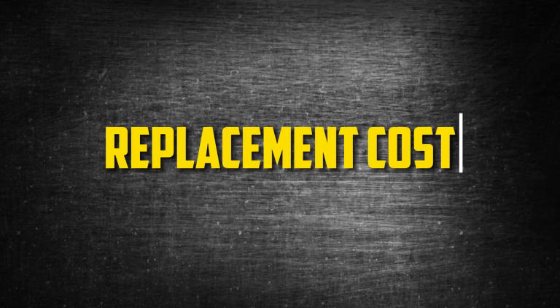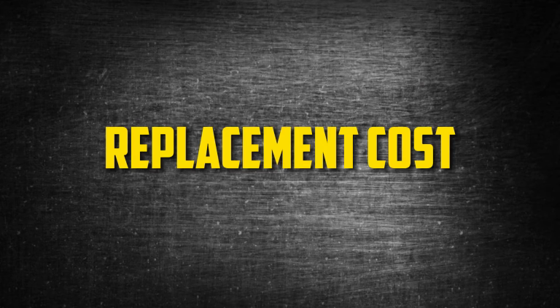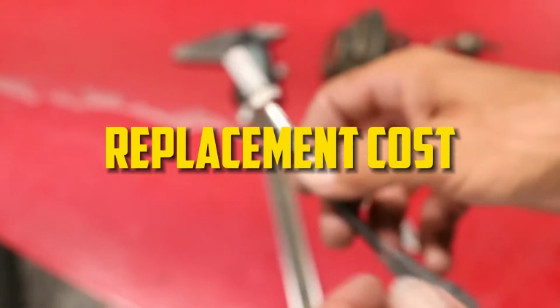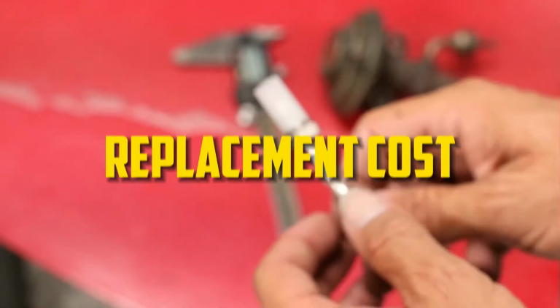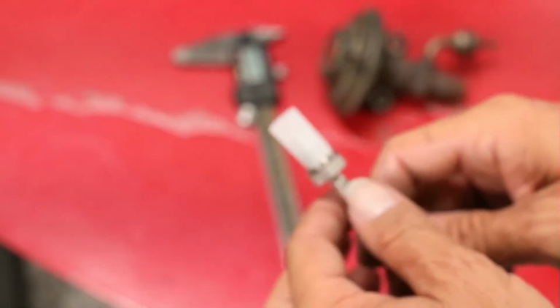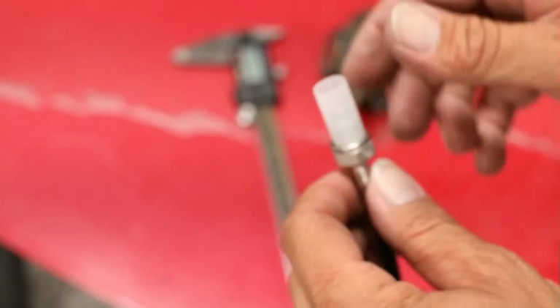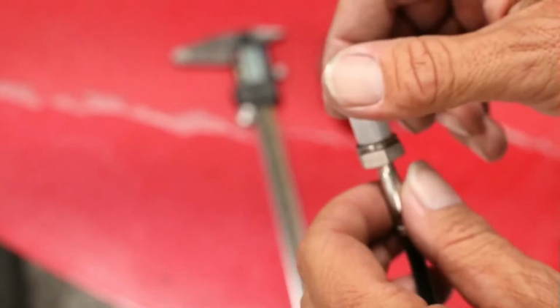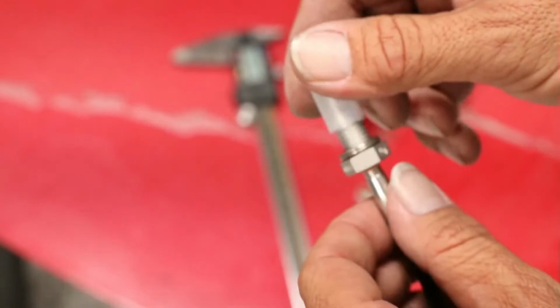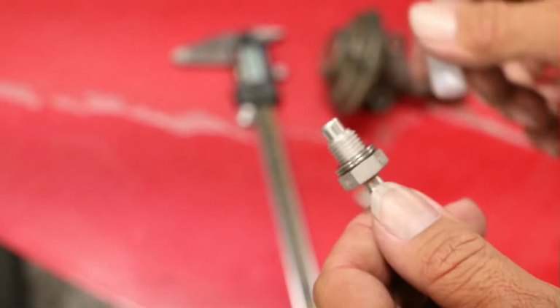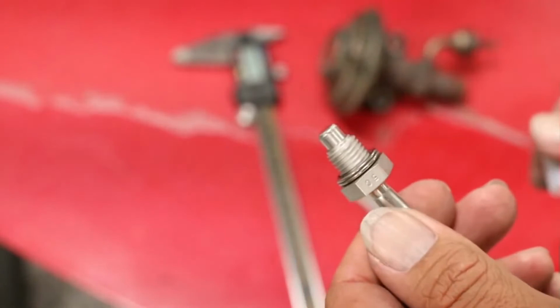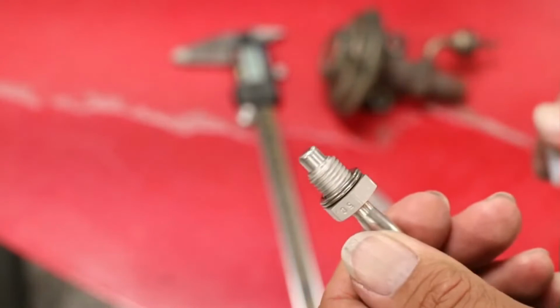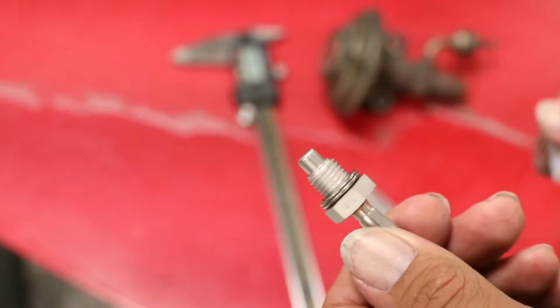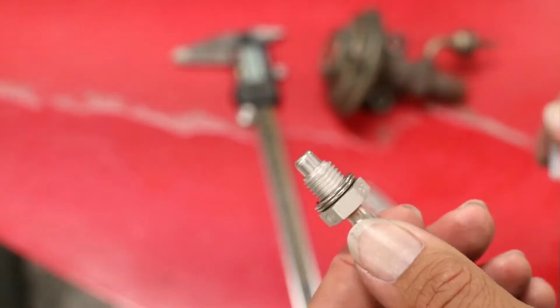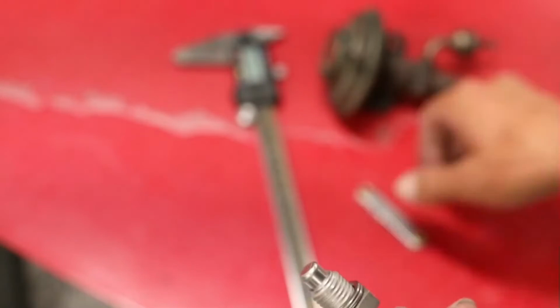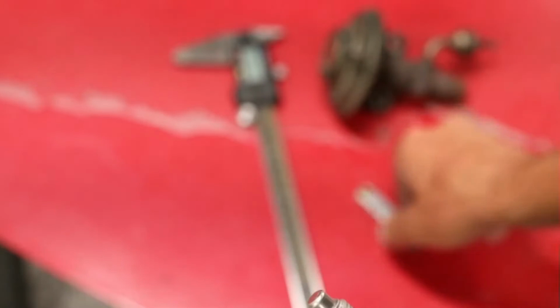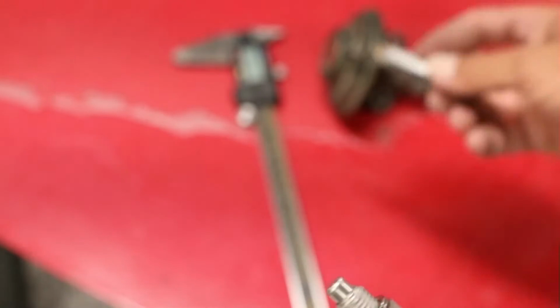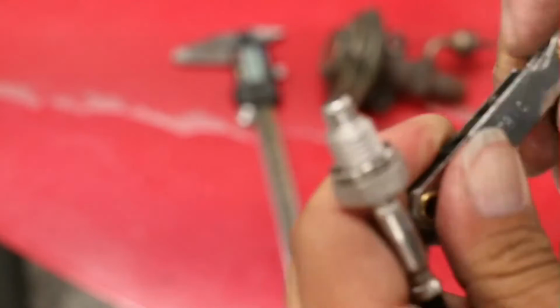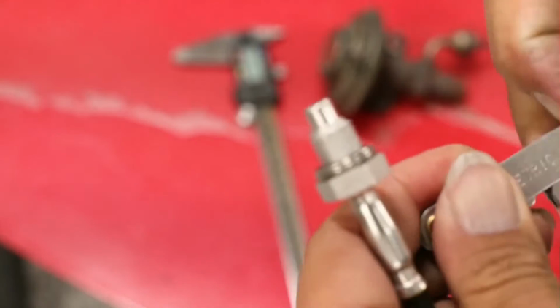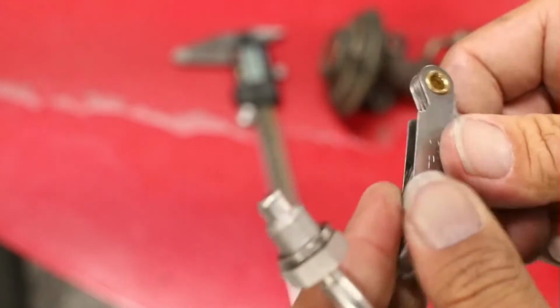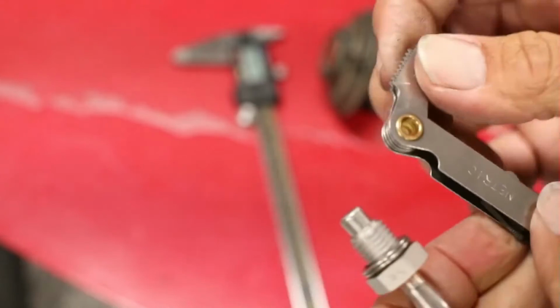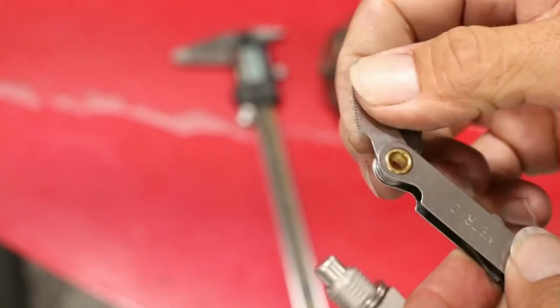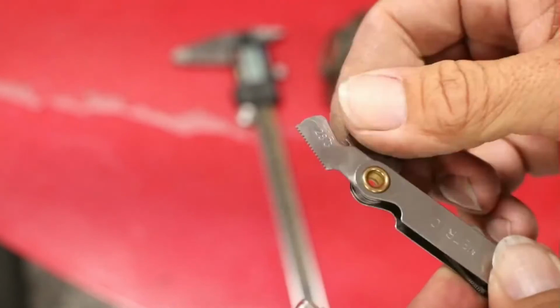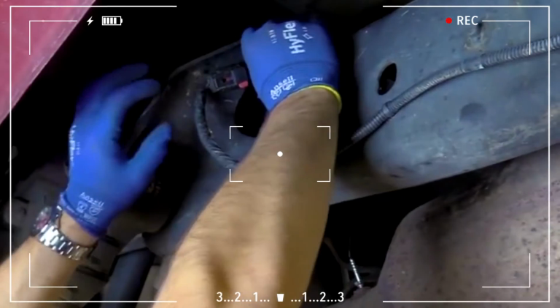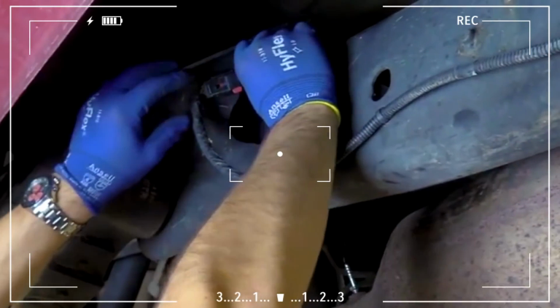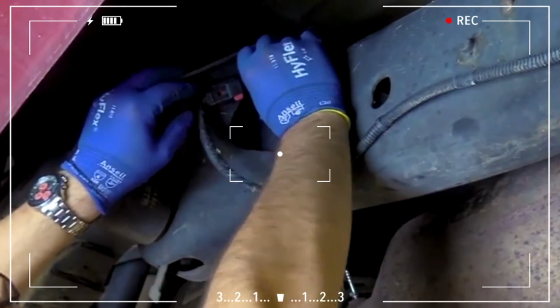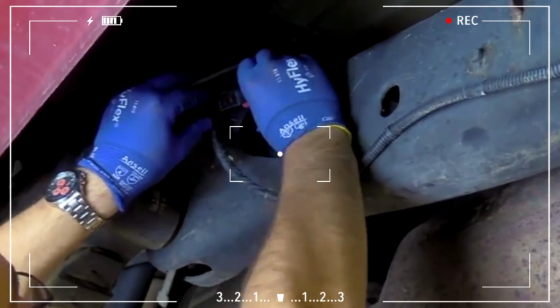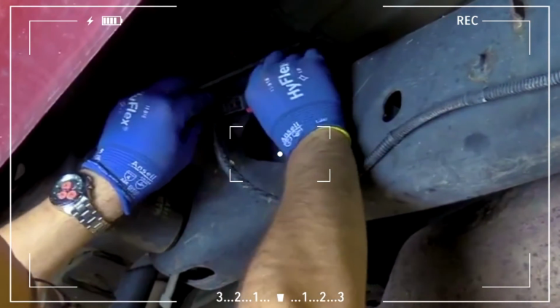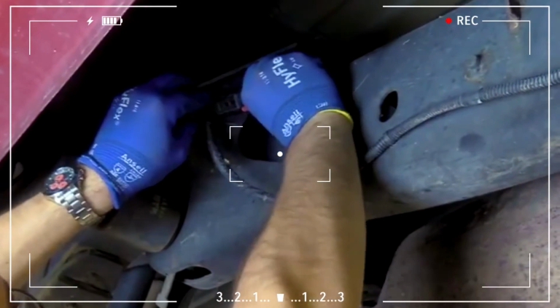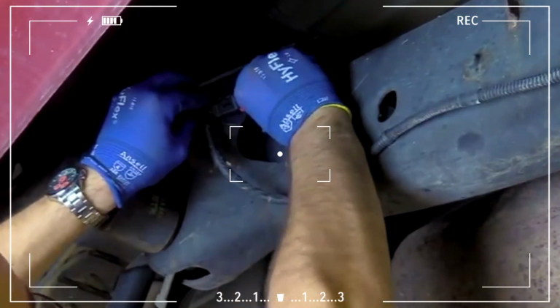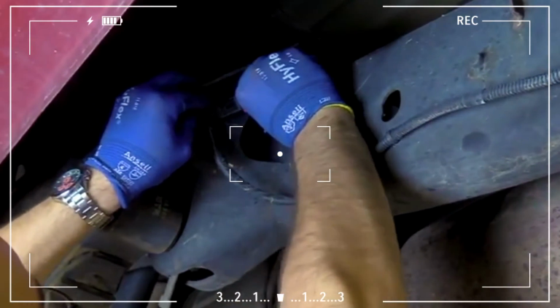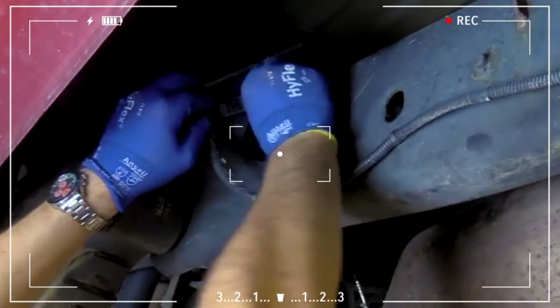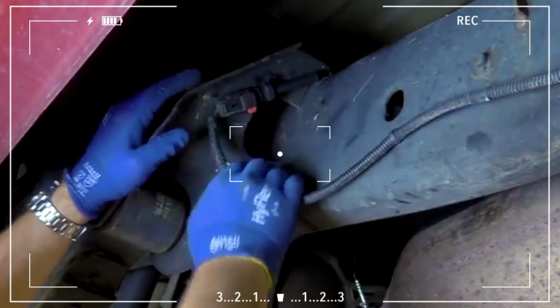Replacement cost. A new EGR temperature sensor could cost between $150 and $225. The labor will cost between $50 and $75. You can save a lot of money if you can replace the EGR temperature sensor on your own.